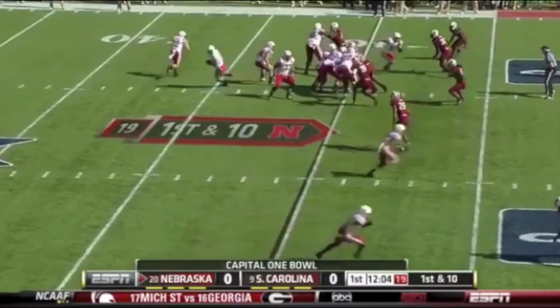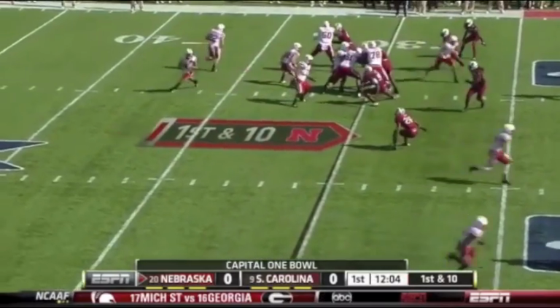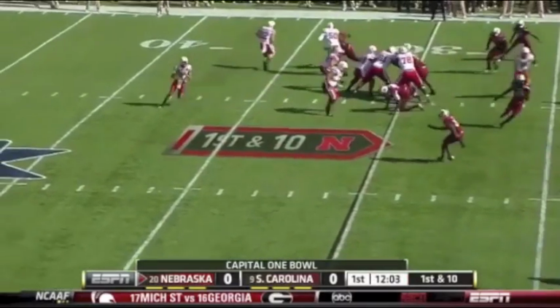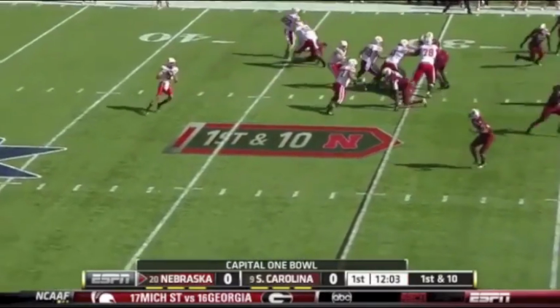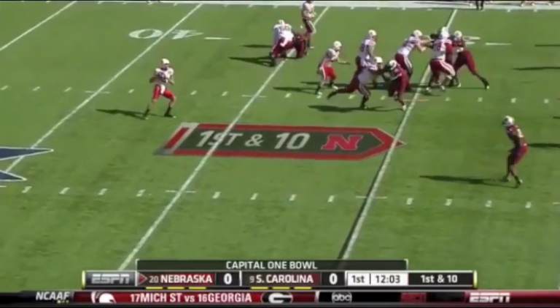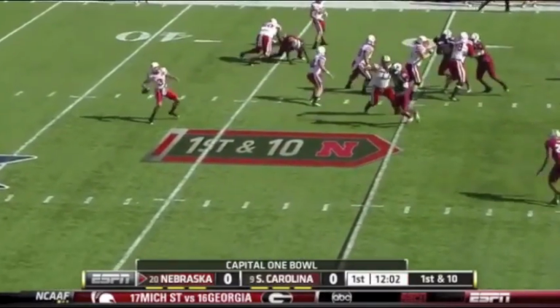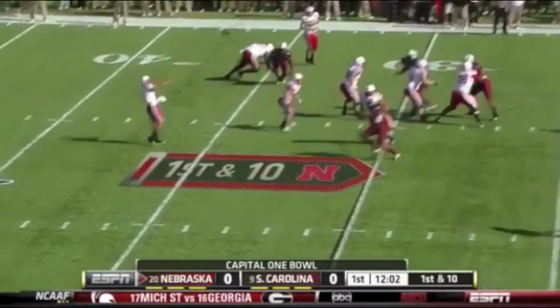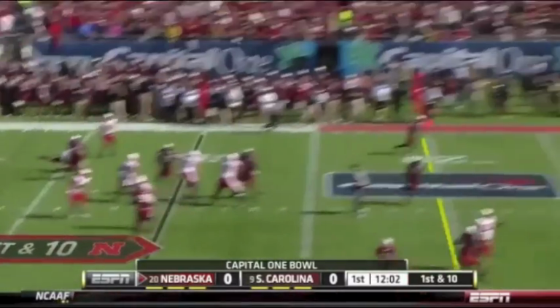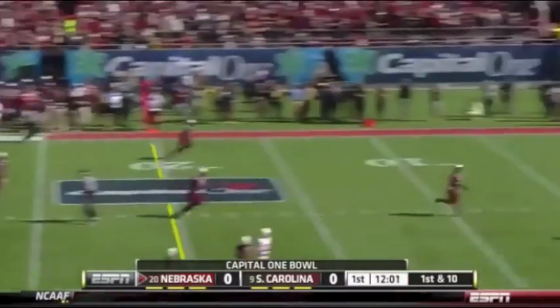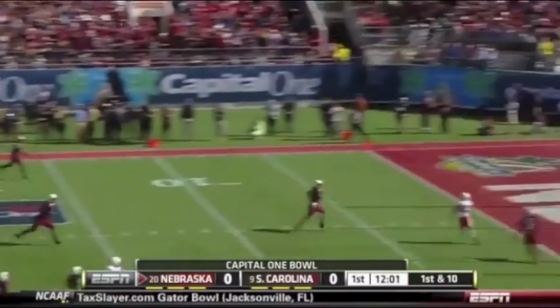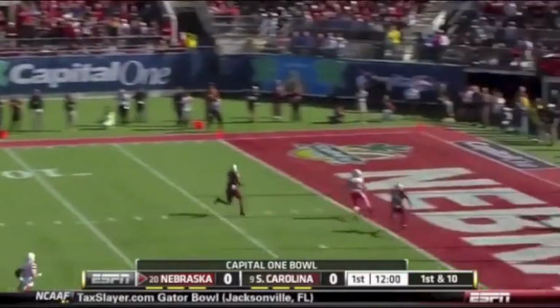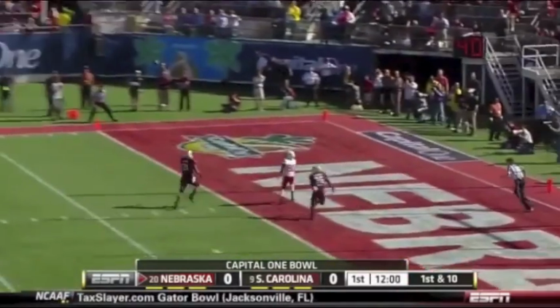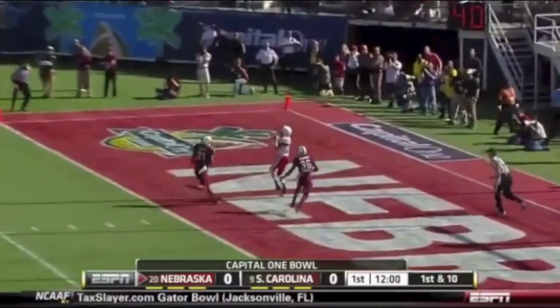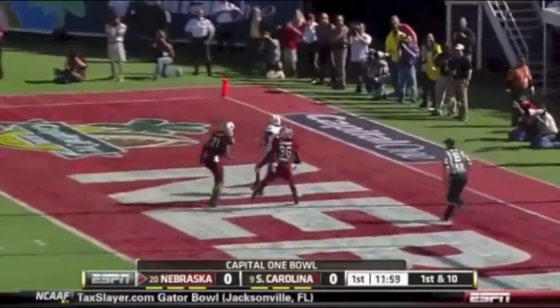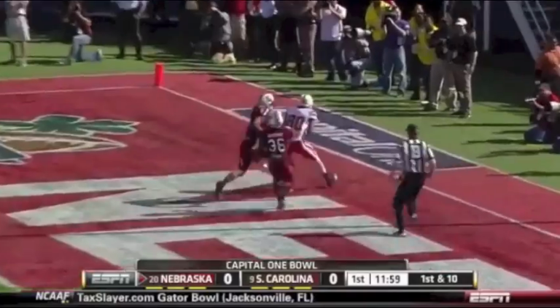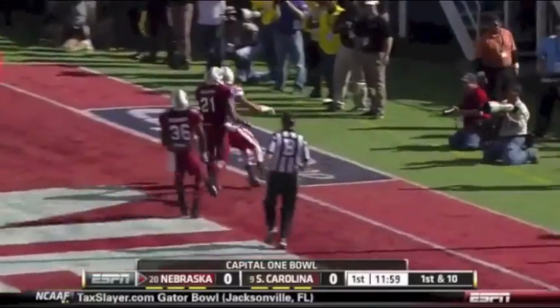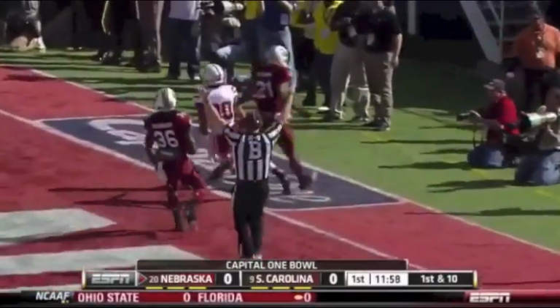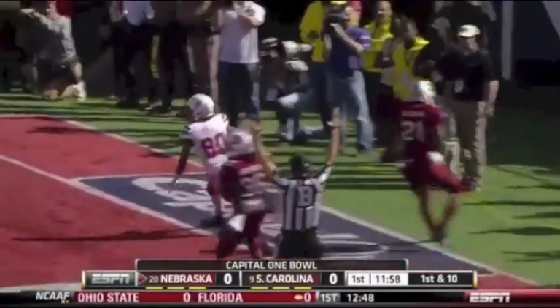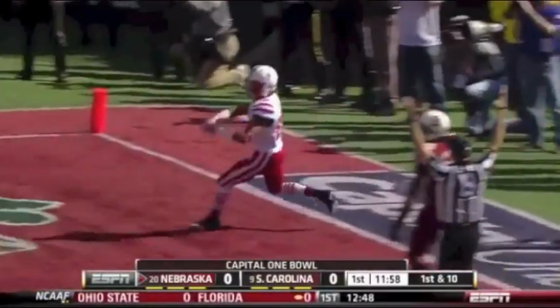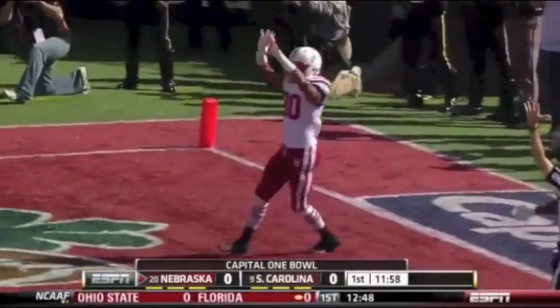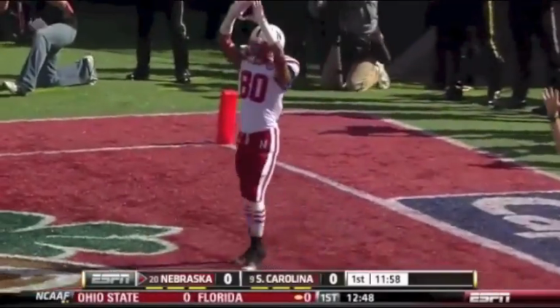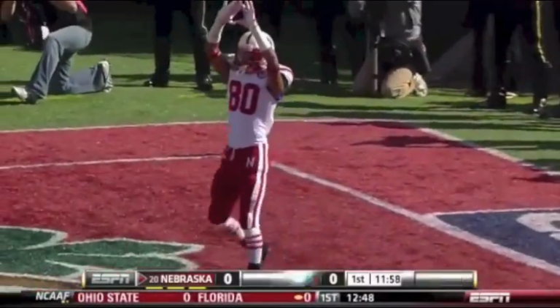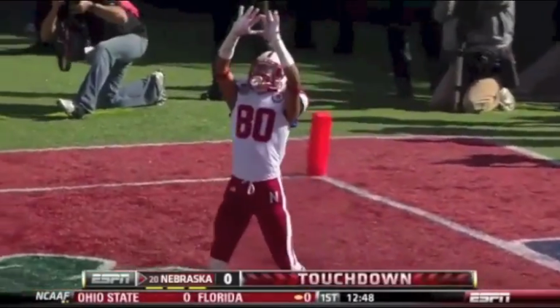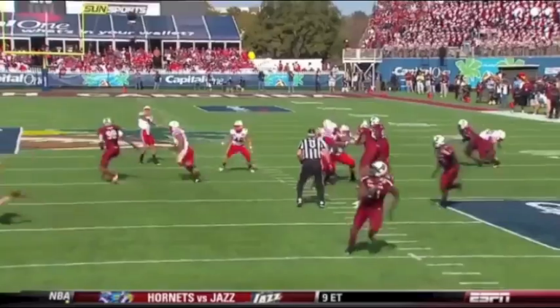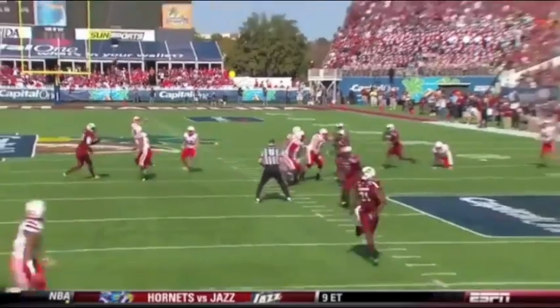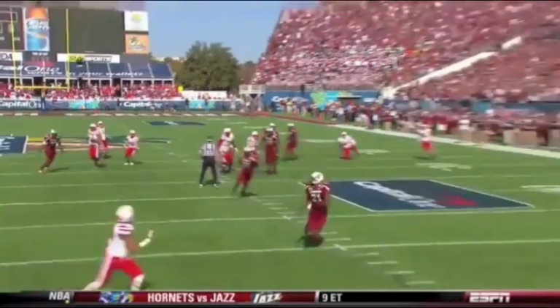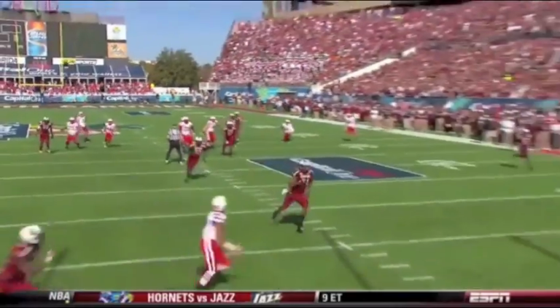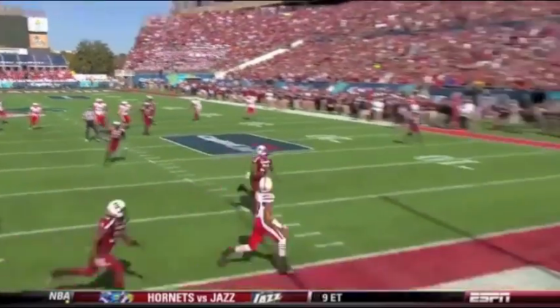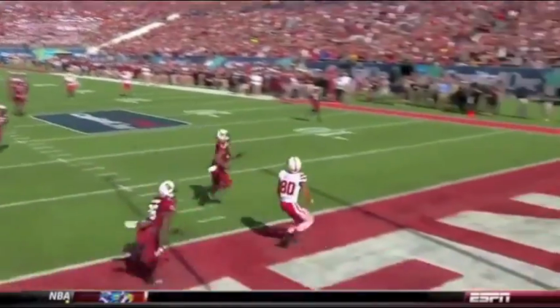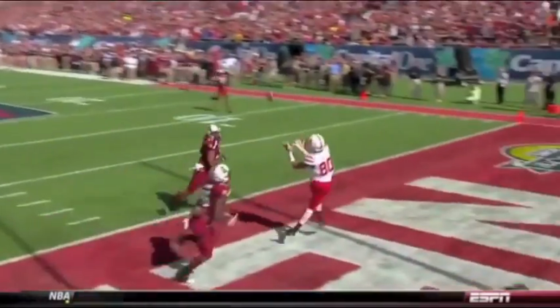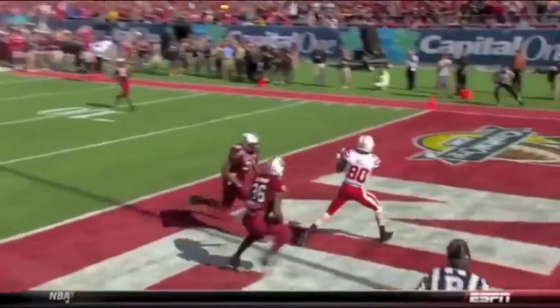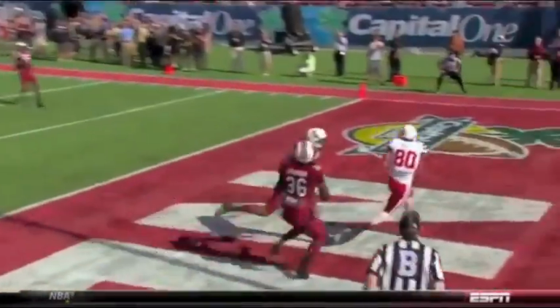They take the pitch. Martinez downfield. Tienzo. Touchdown, Kenny Bell.